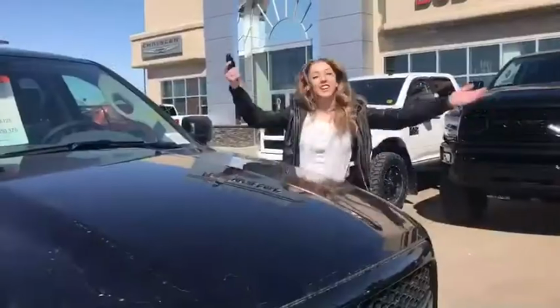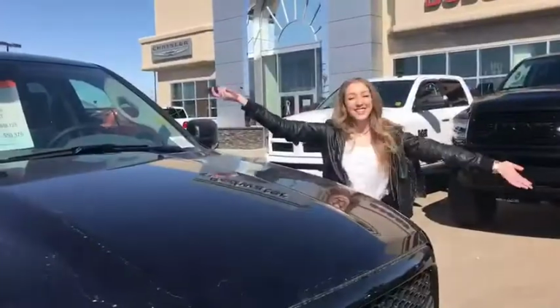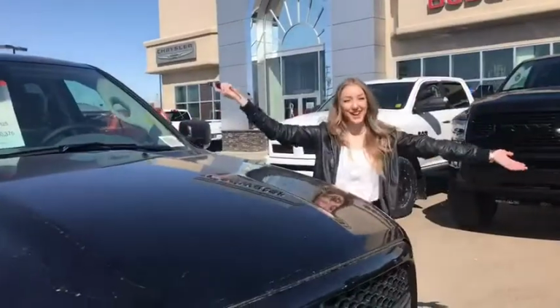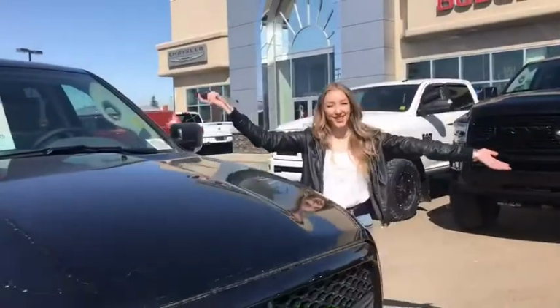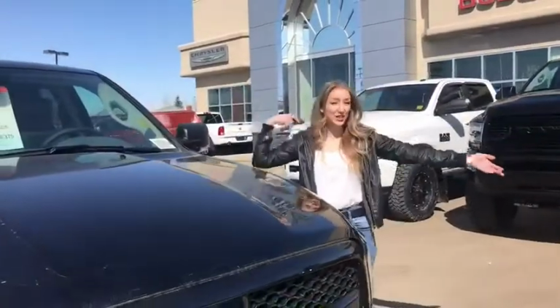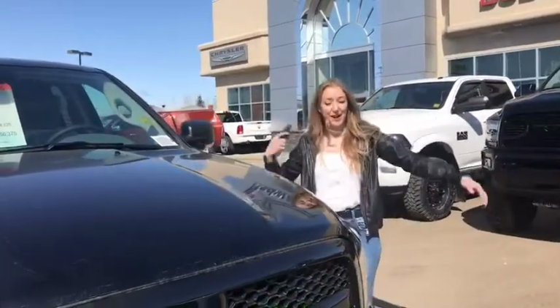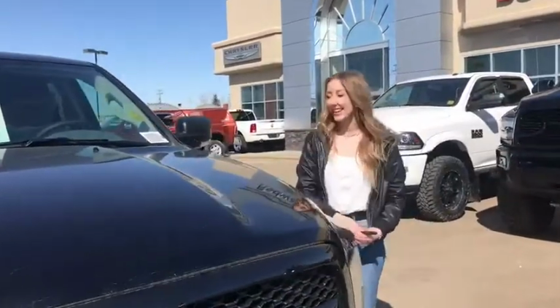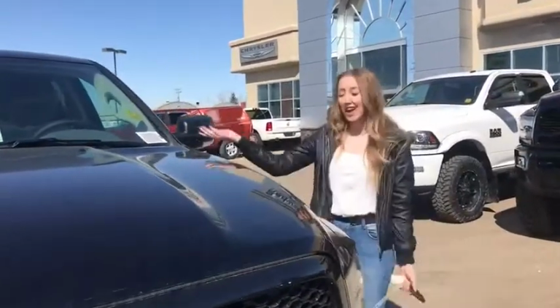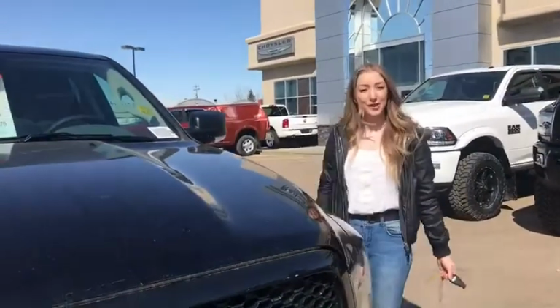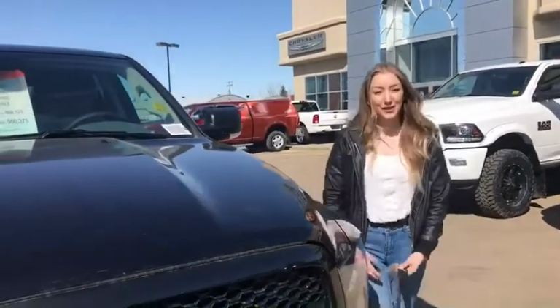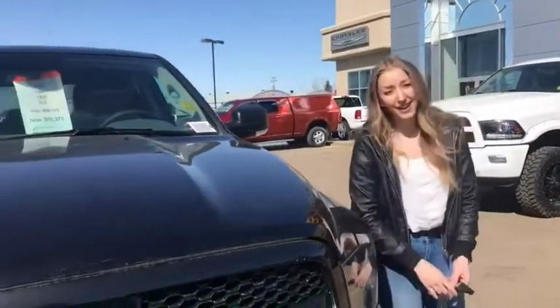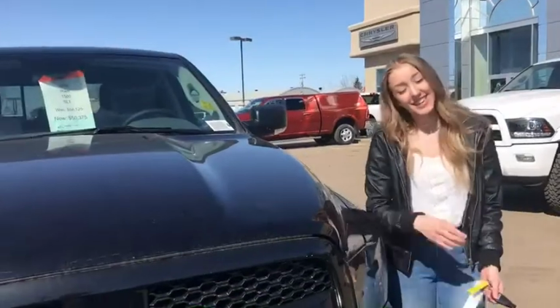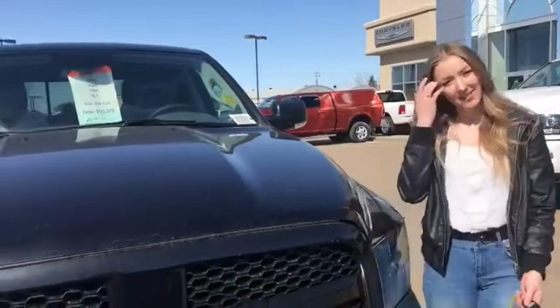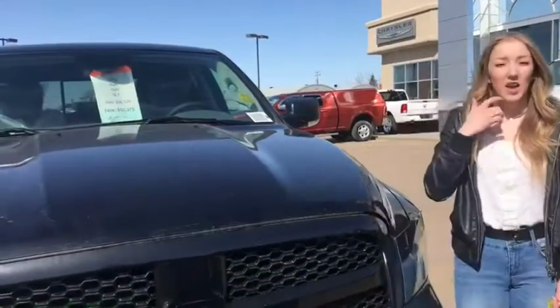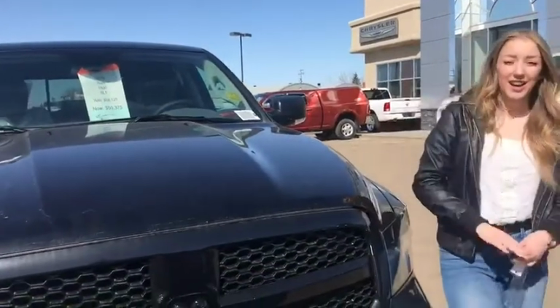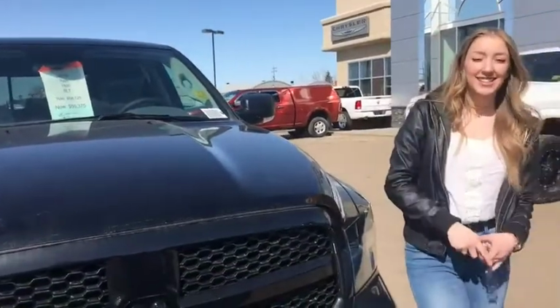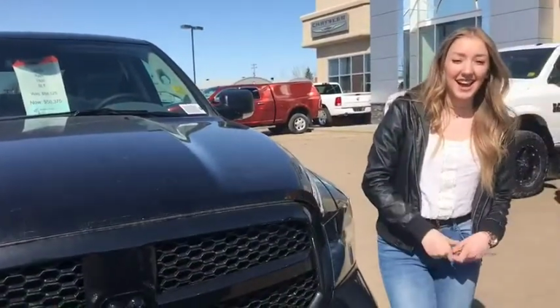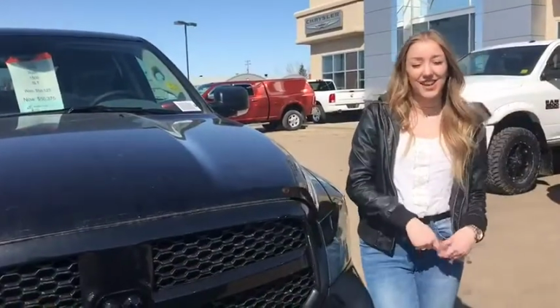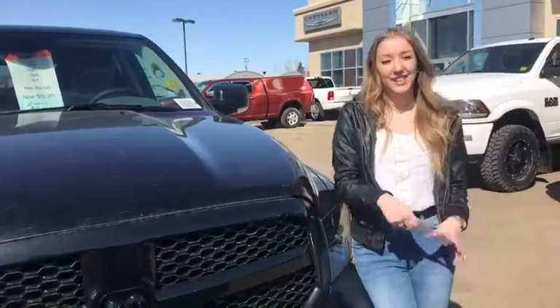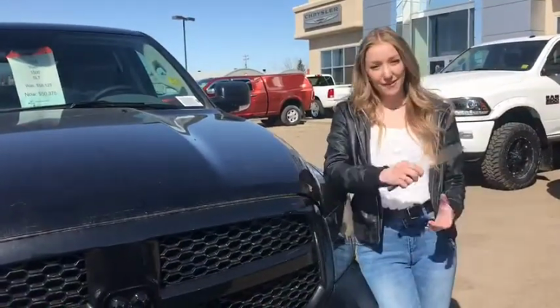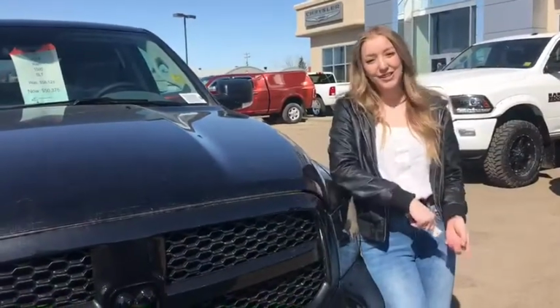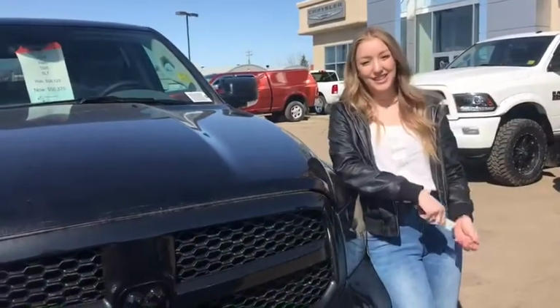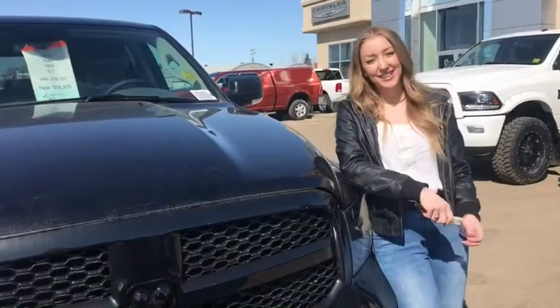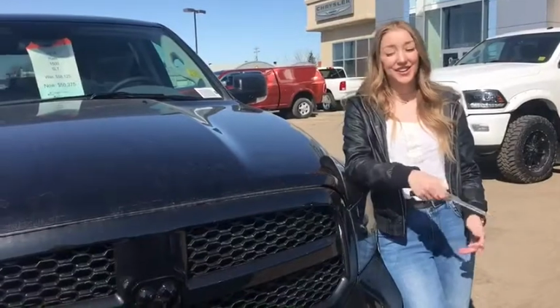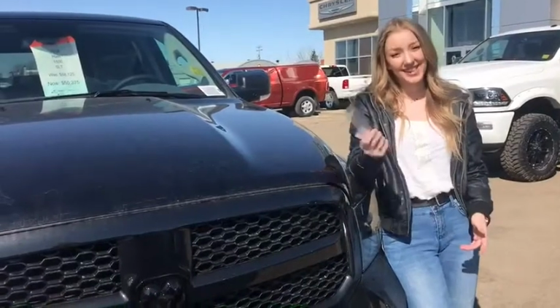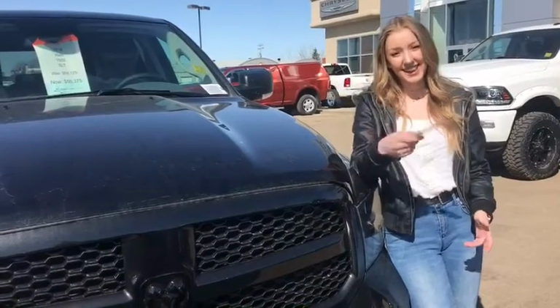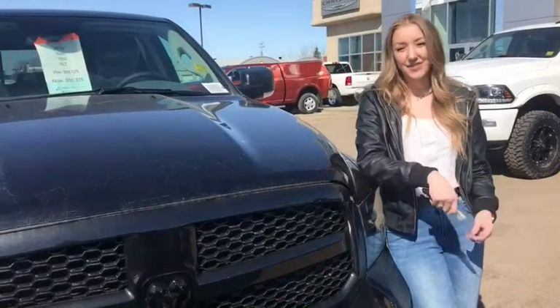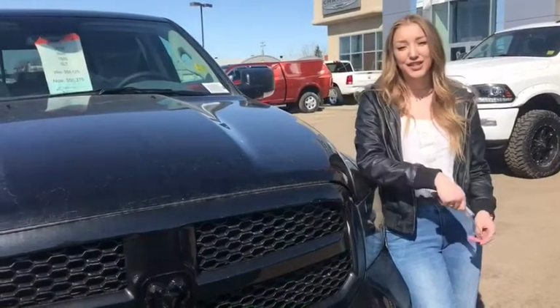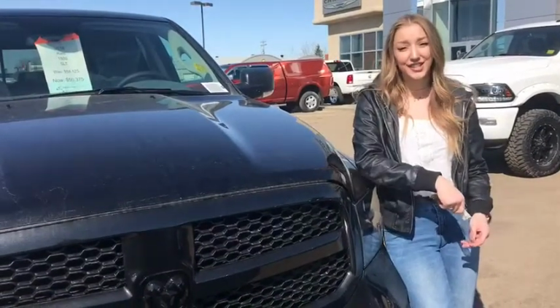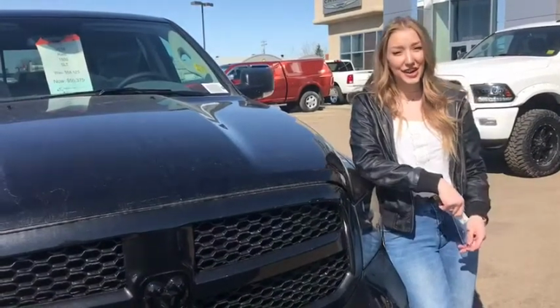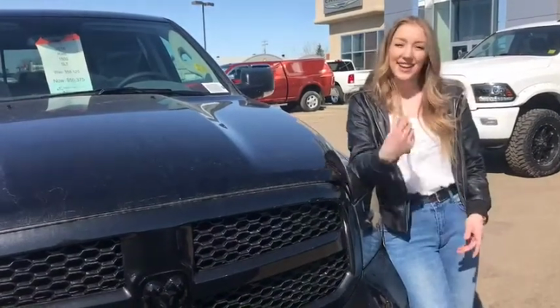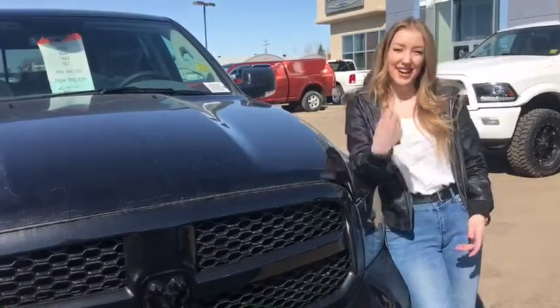Come on down to Redwater Dodge and join the family. Take this beautiful unit for a test drive. You can contact us at 780-942-3629 or you can contact sales at redwaterdodge.com. Come on down.